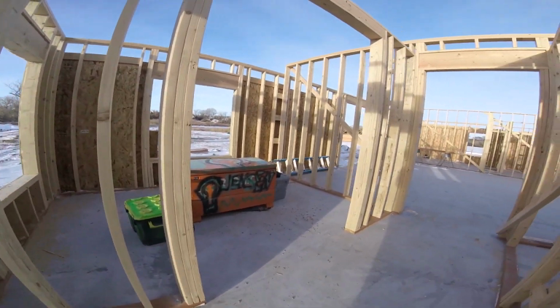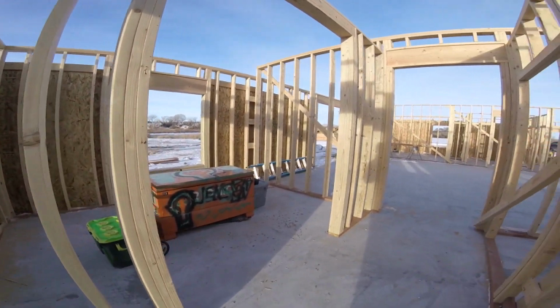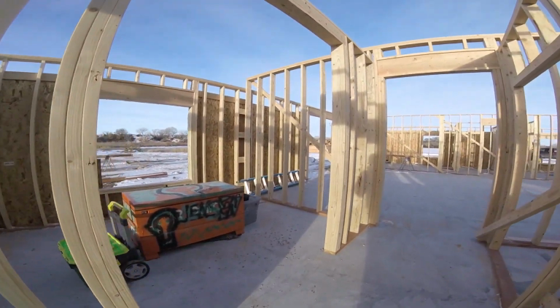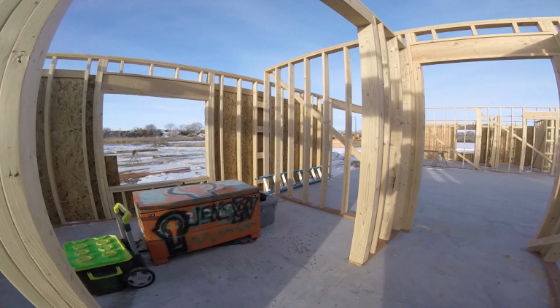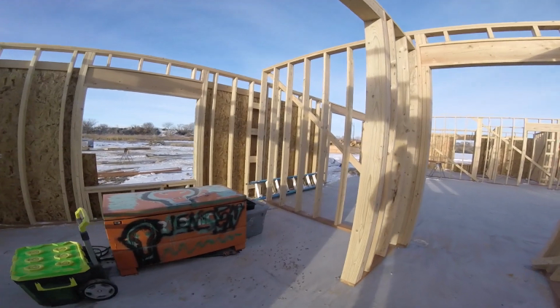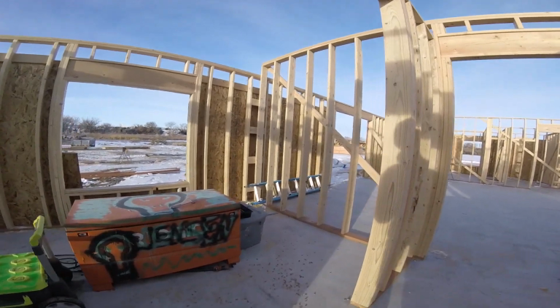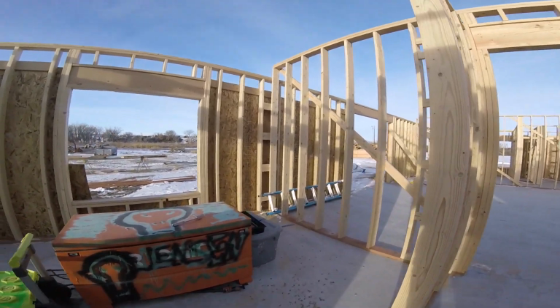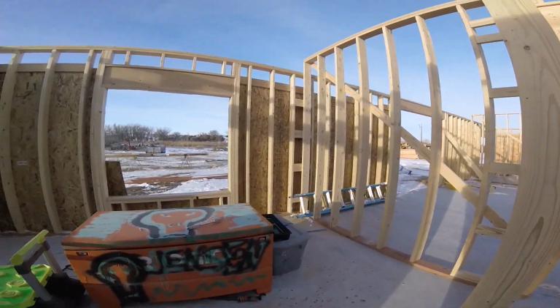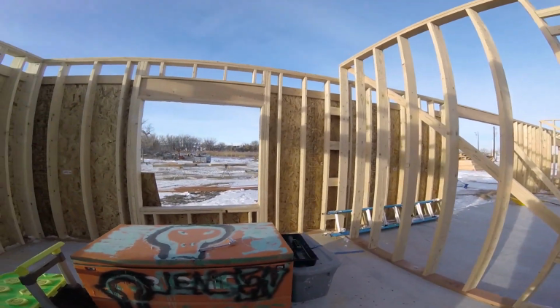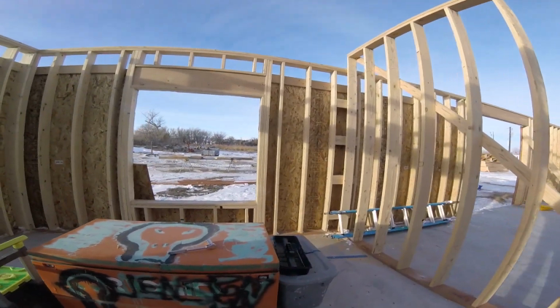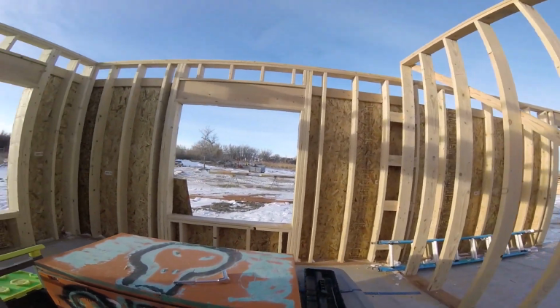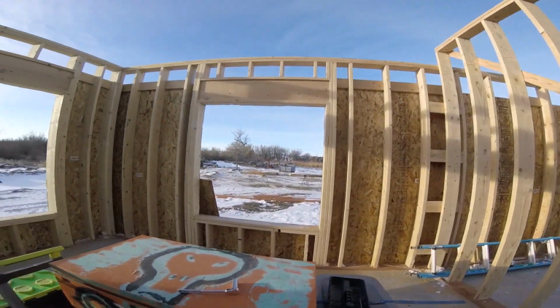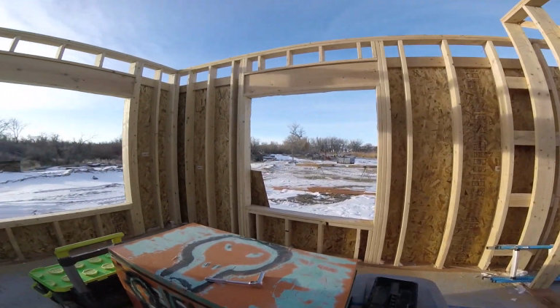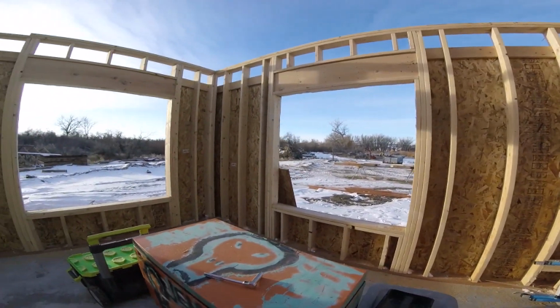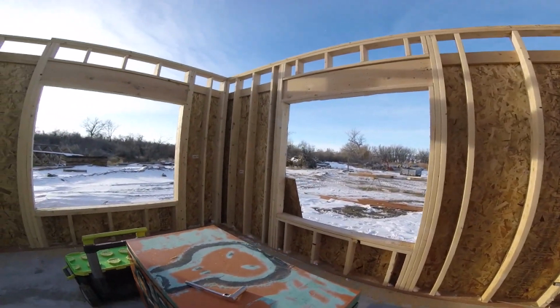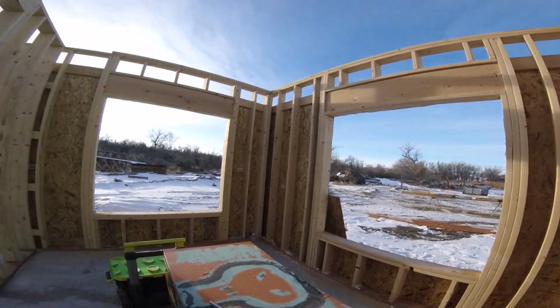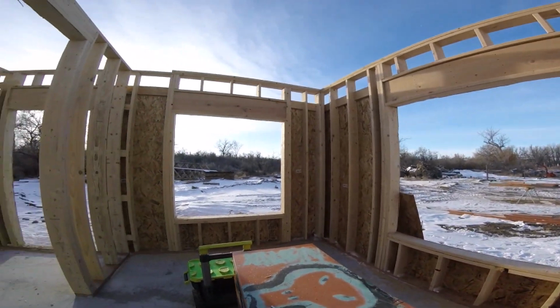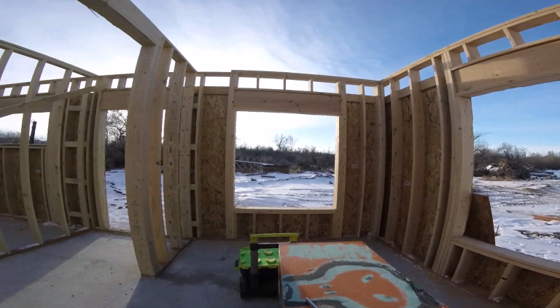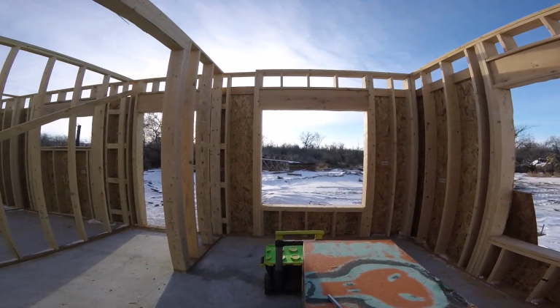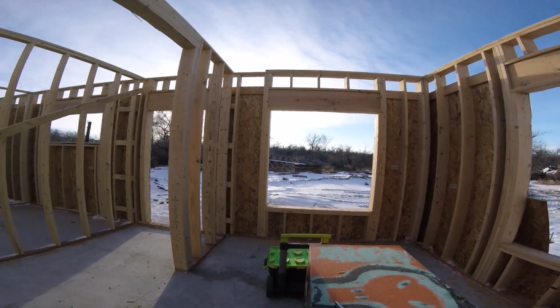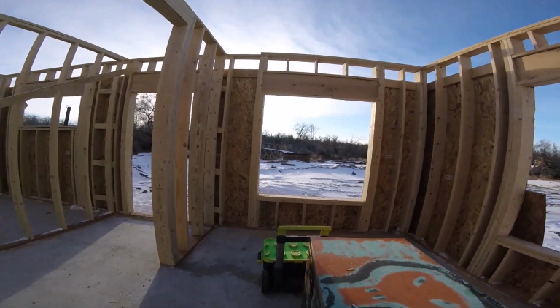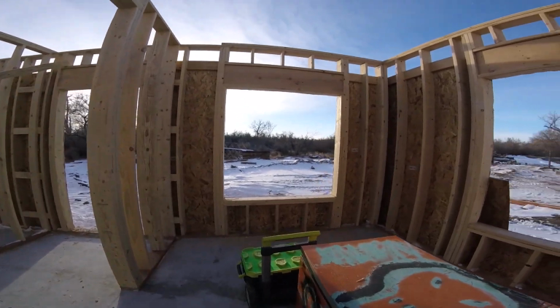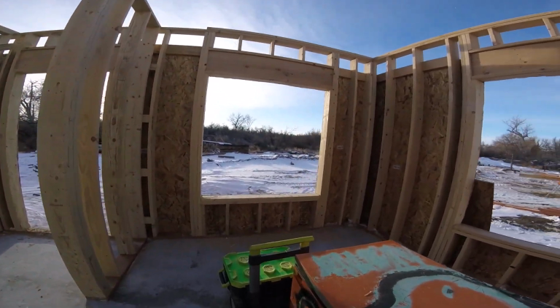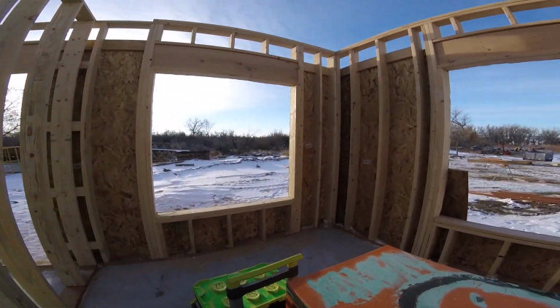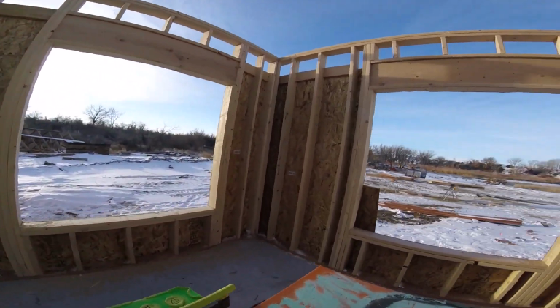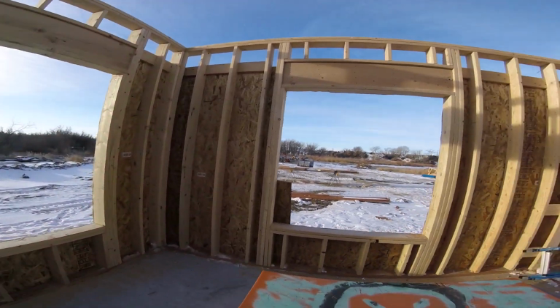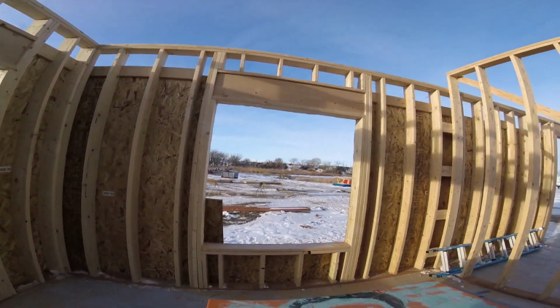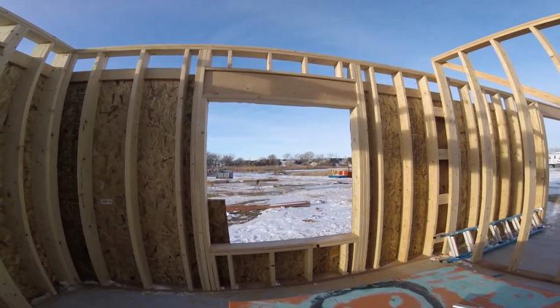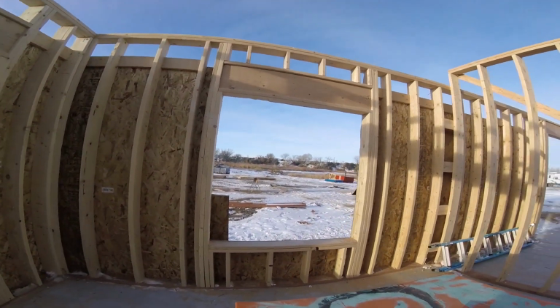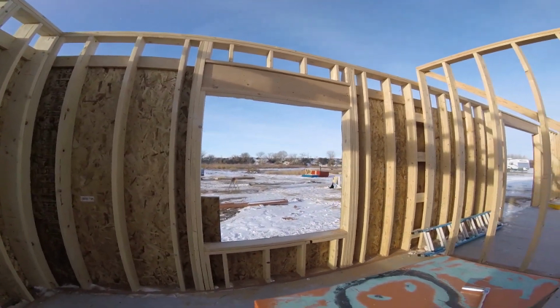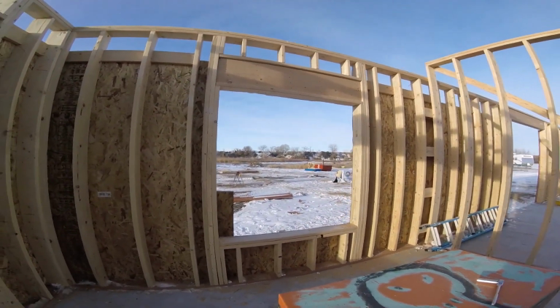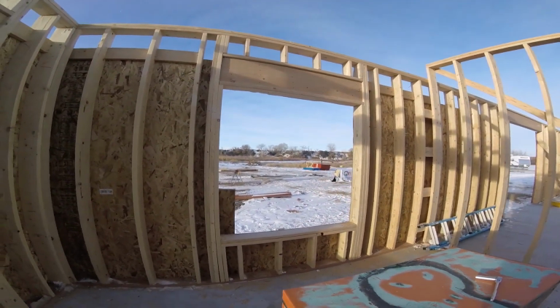This is like an office area — kind of a small office, but it's an office with a view, so that's what matters.